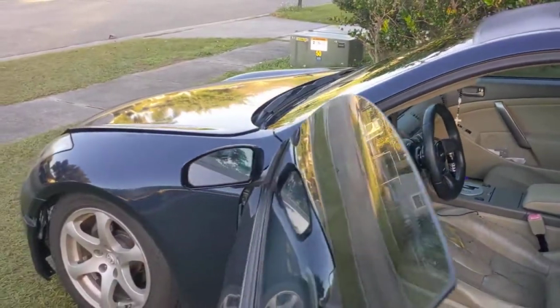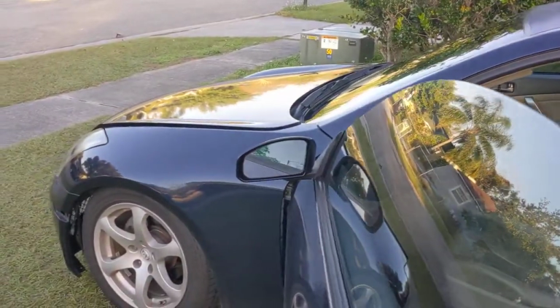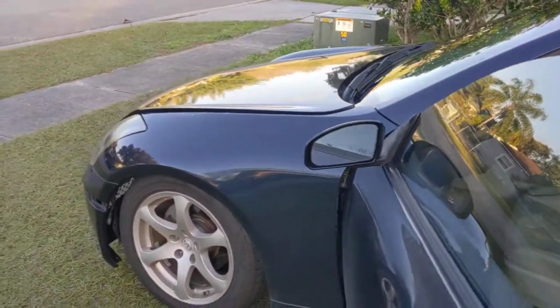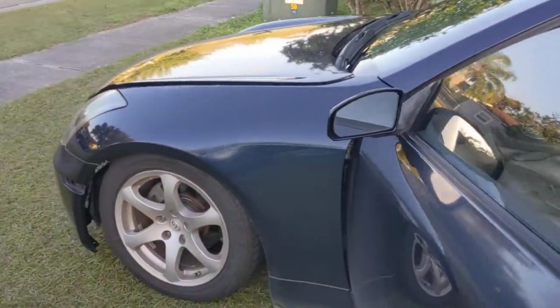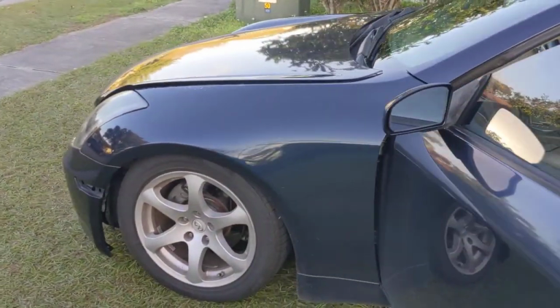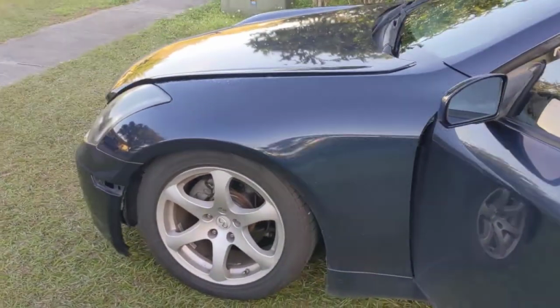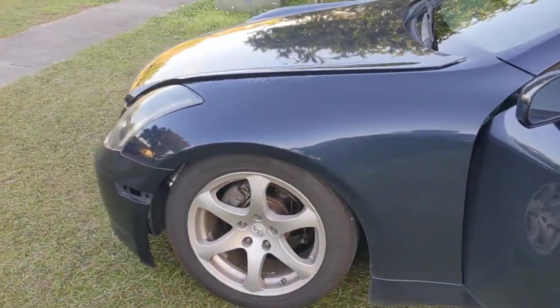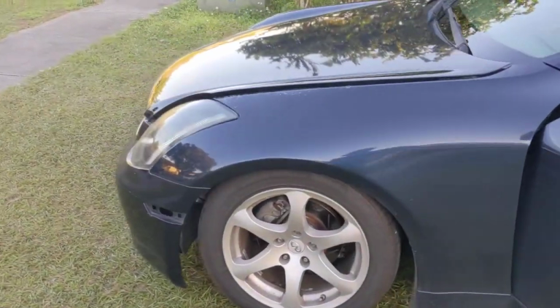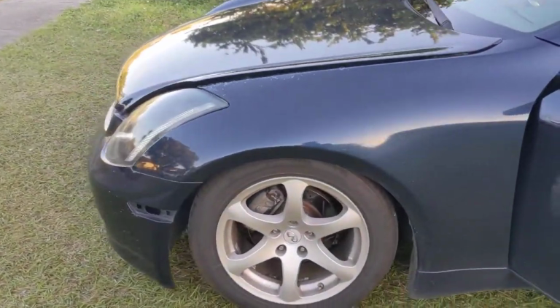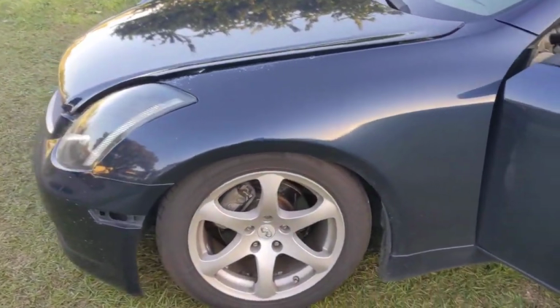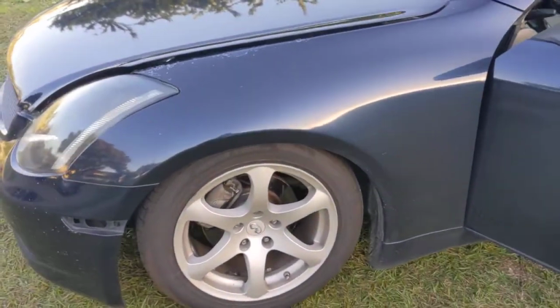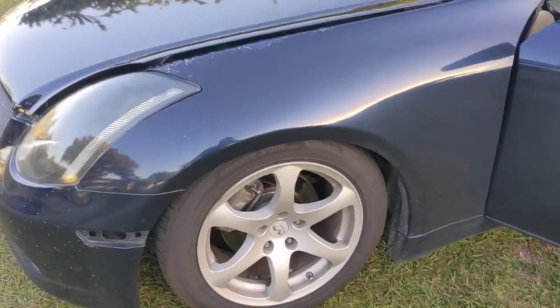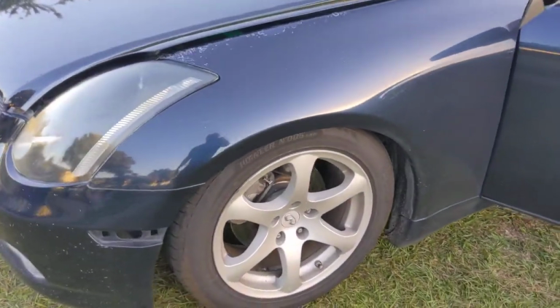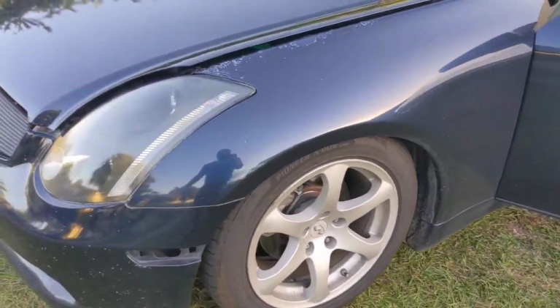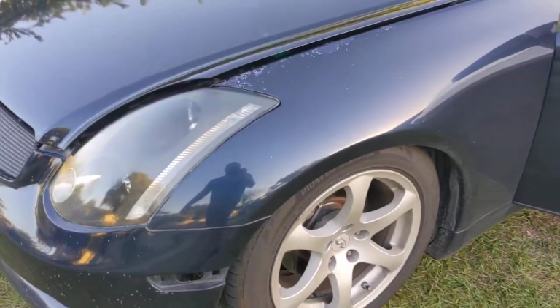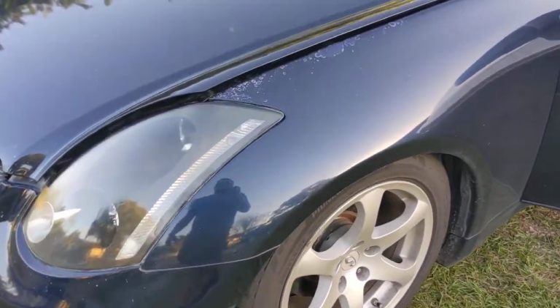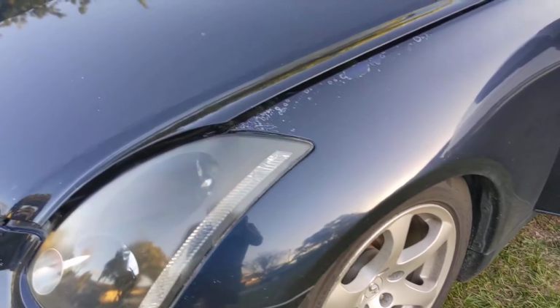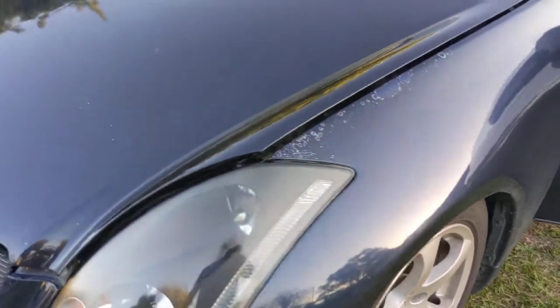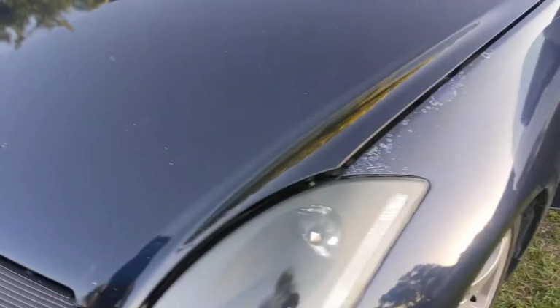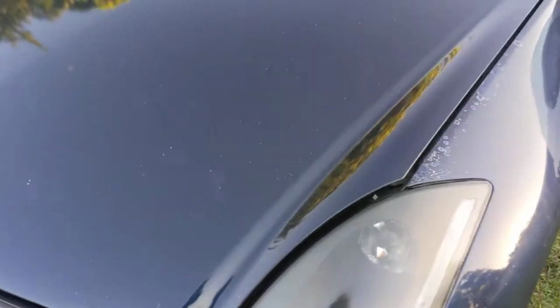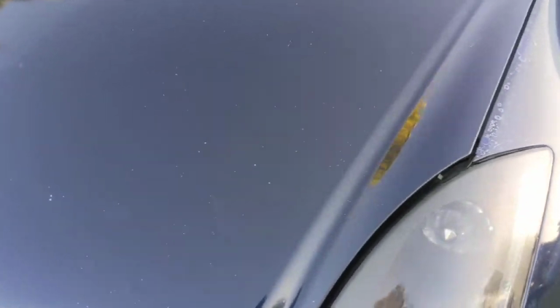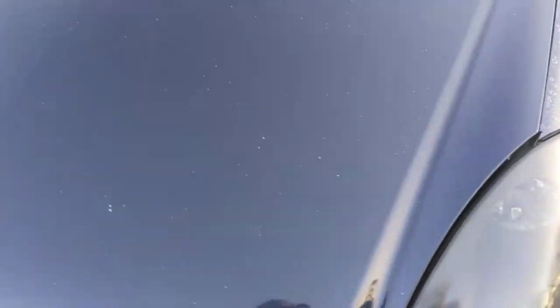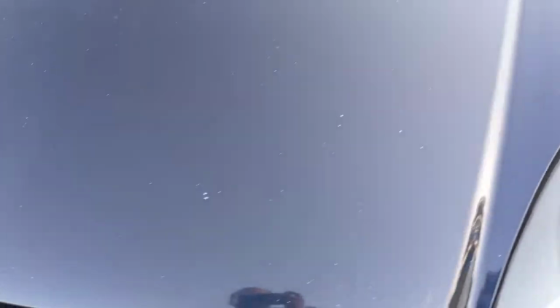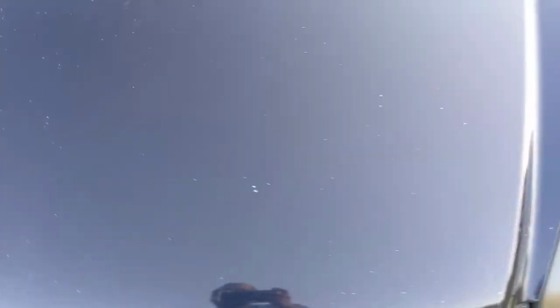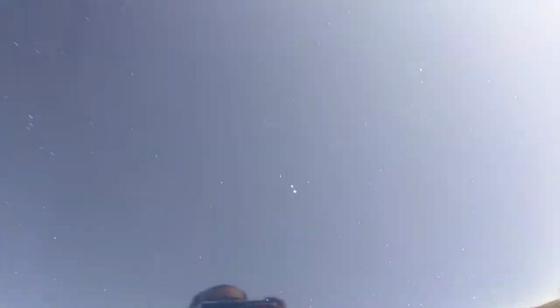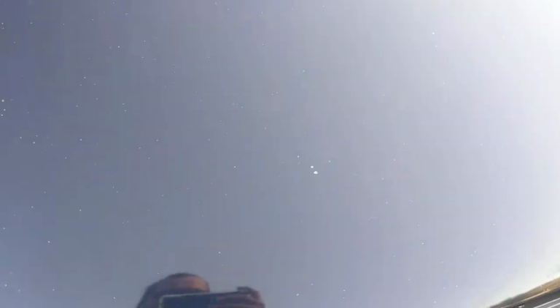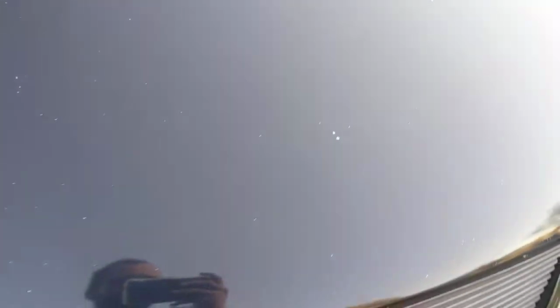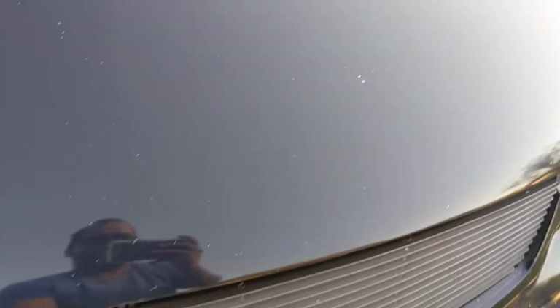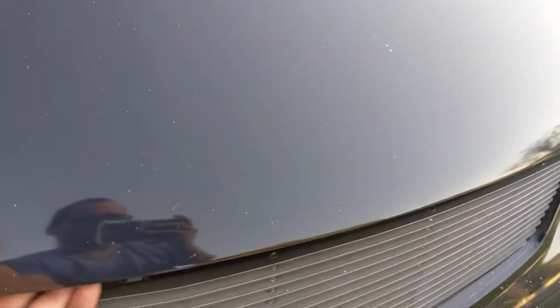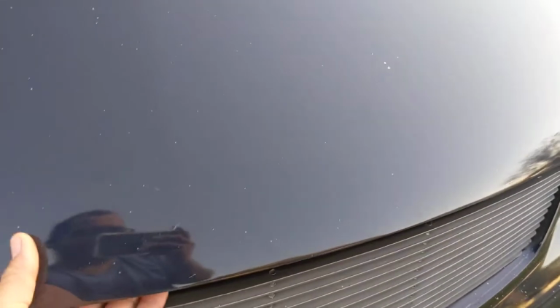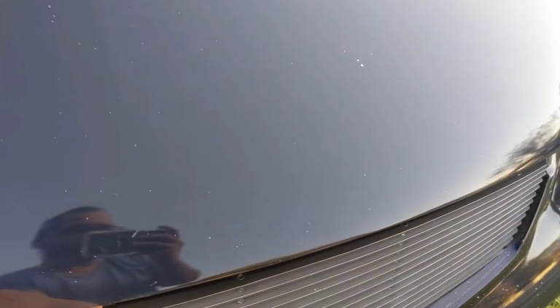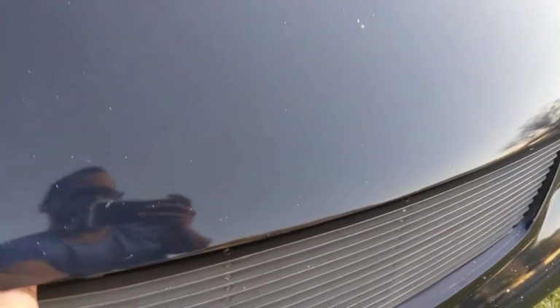By the way, she's lowered on BC coilovers — it's kind of hard to see, but hopefully I can show you the top of them from inside the engine bay.